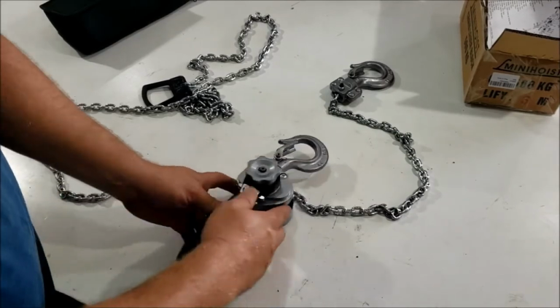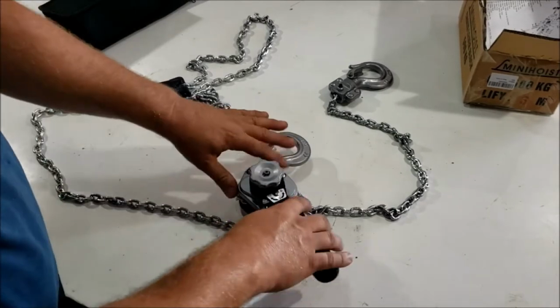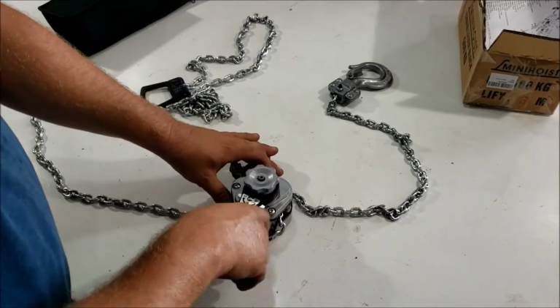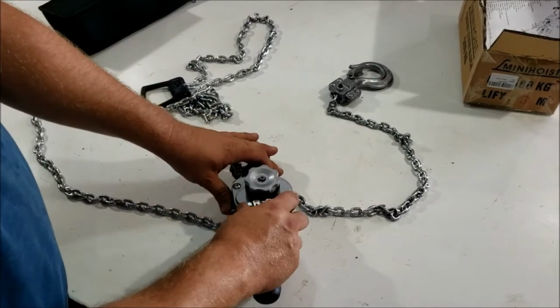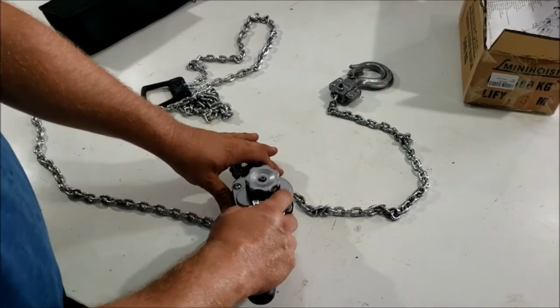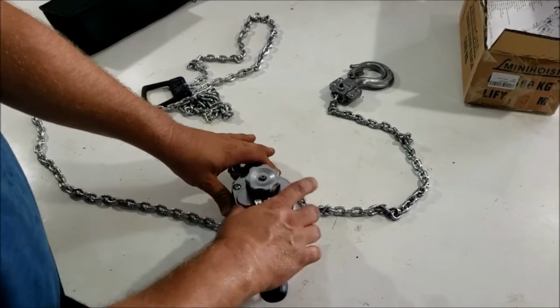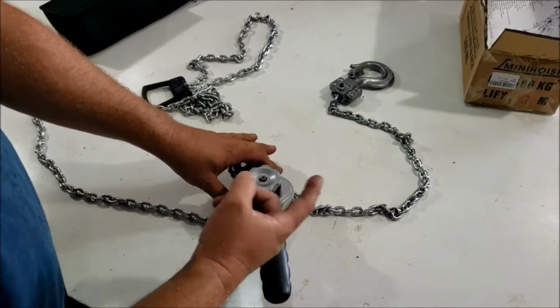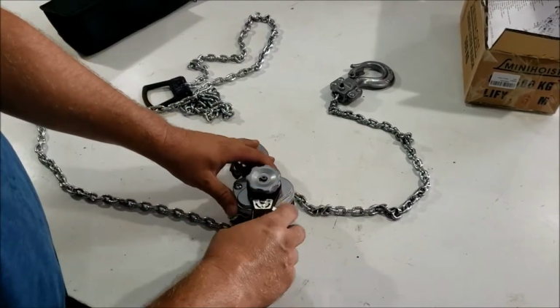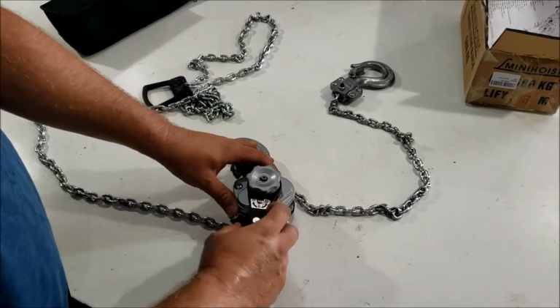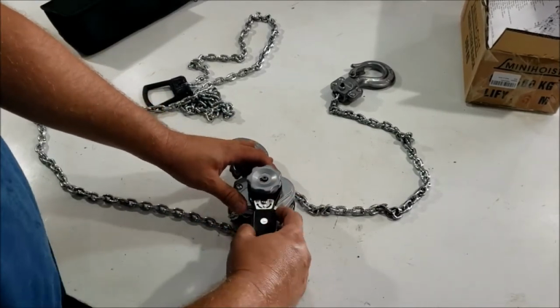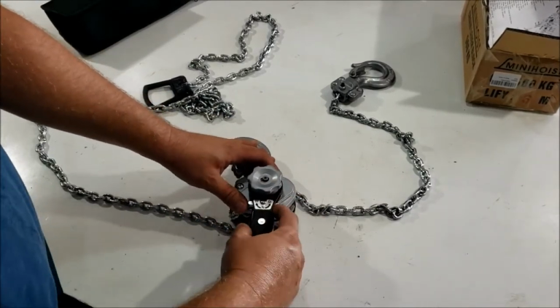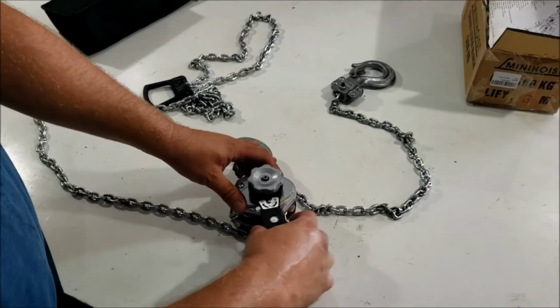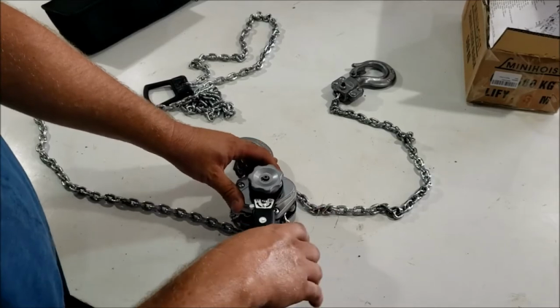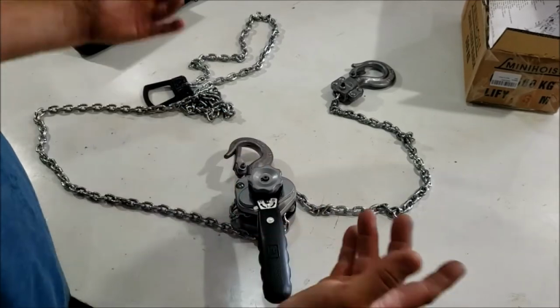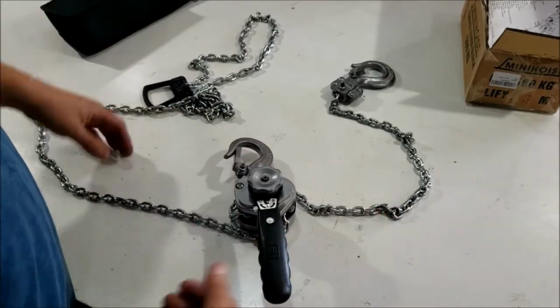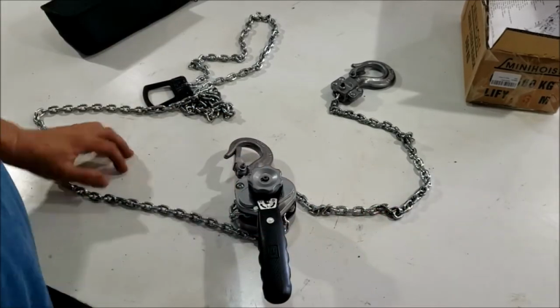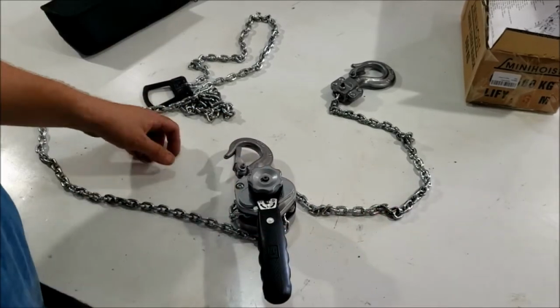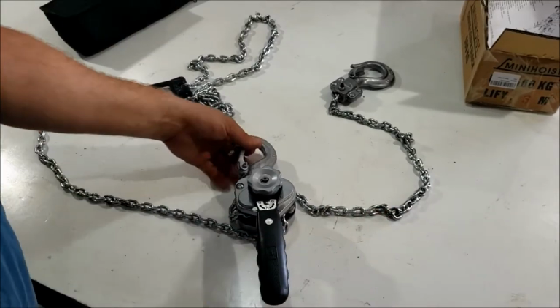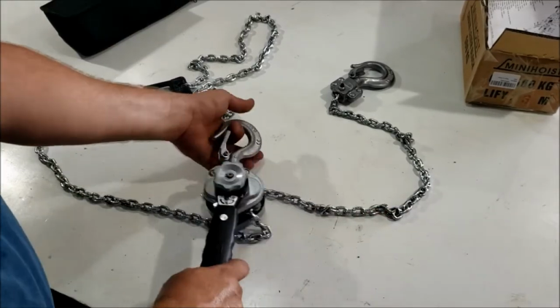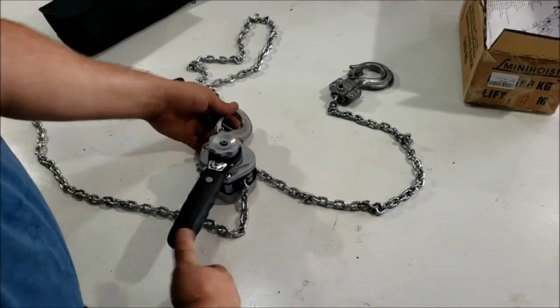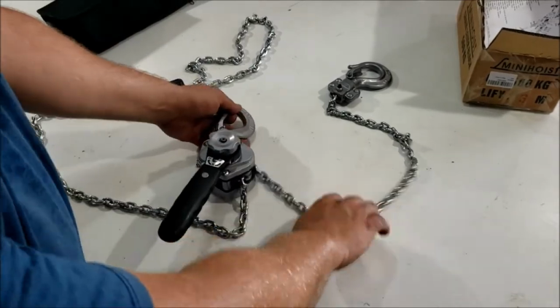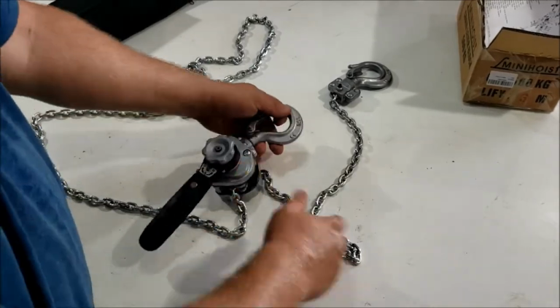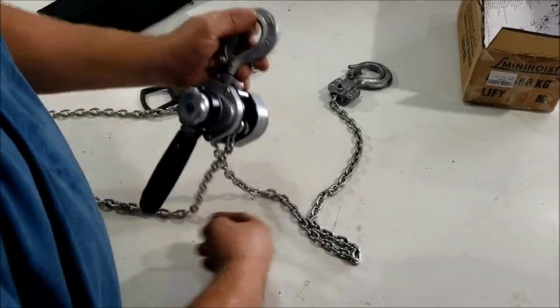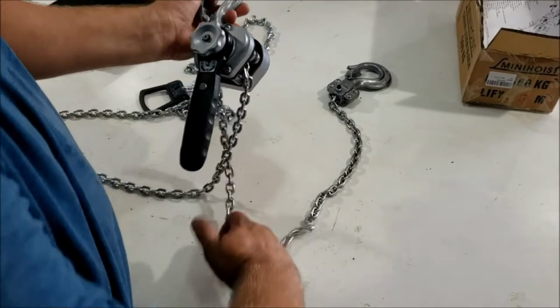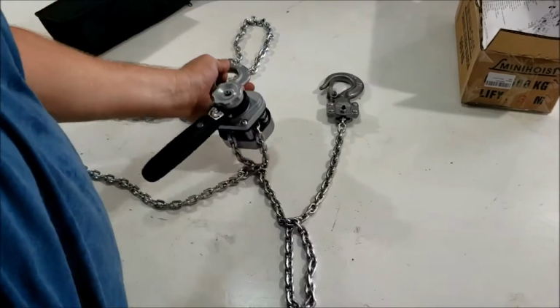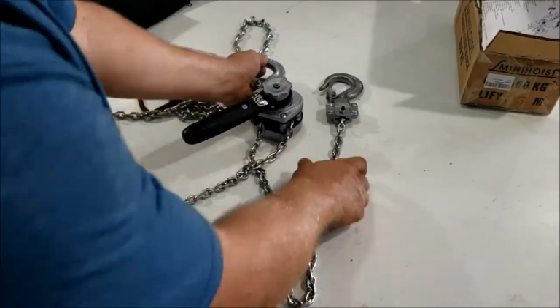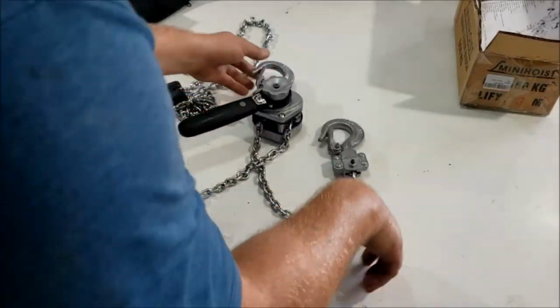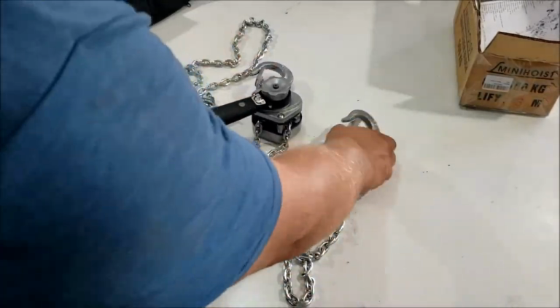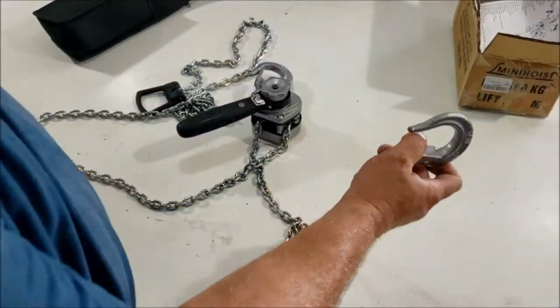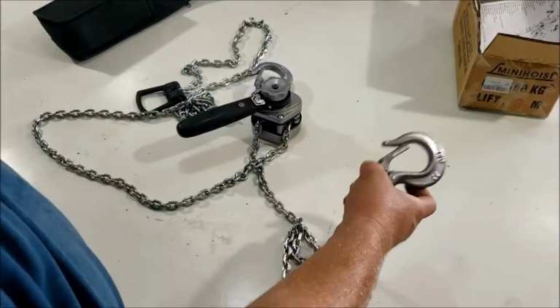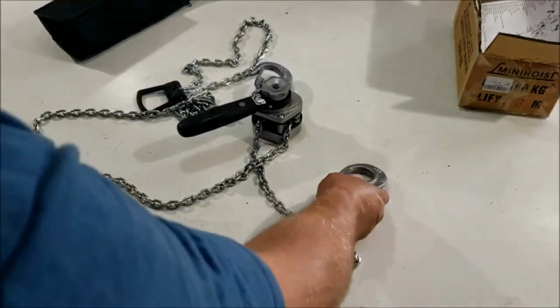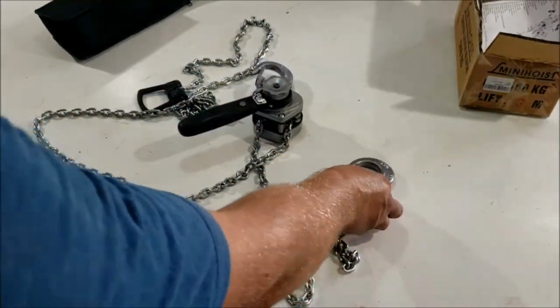It has a ratcheting handle. U is up, N is neutral, D is down. Pretty straightforward. You hook this onto something, and this hook goes onto whatever you're lifting.